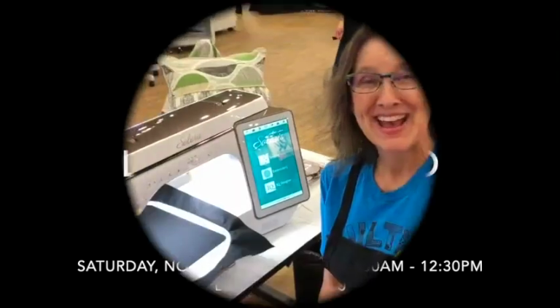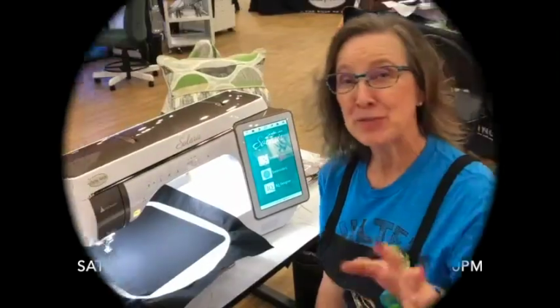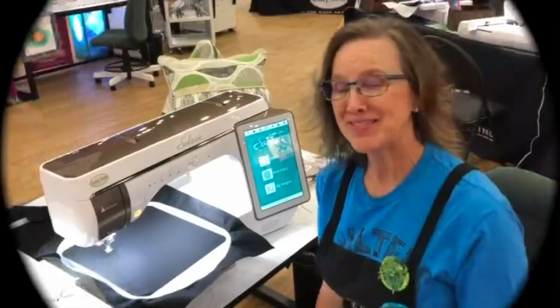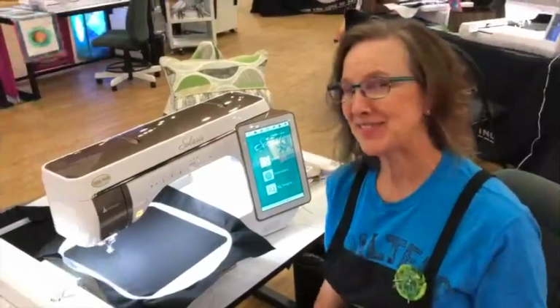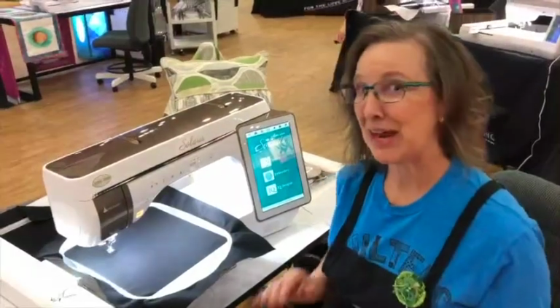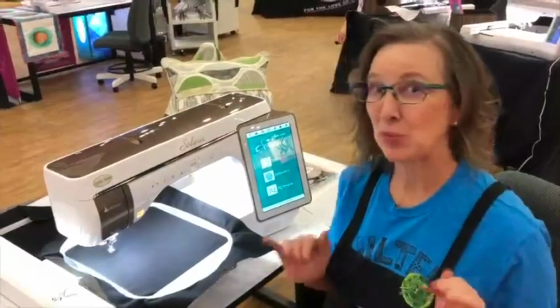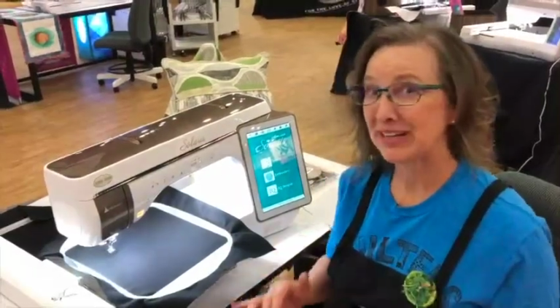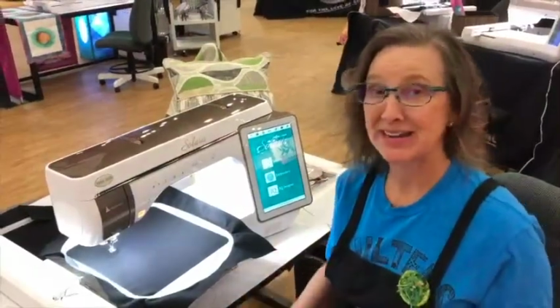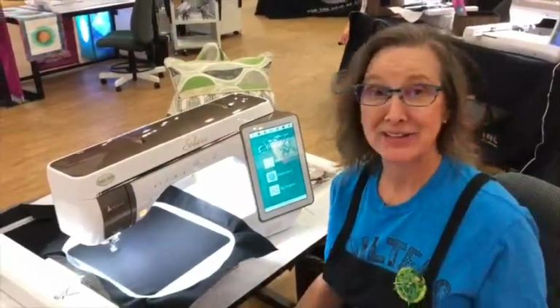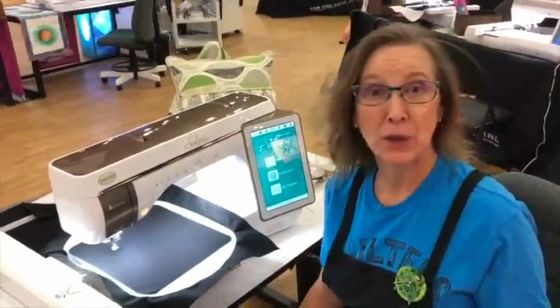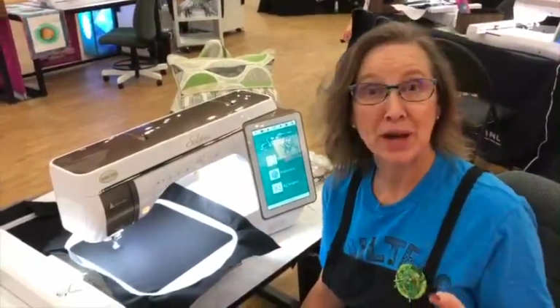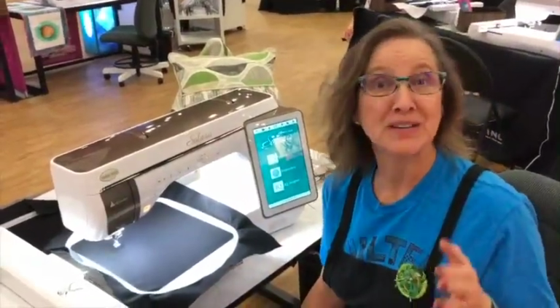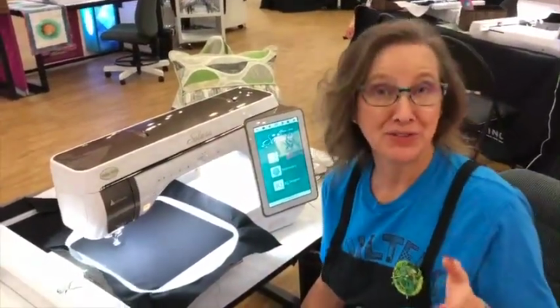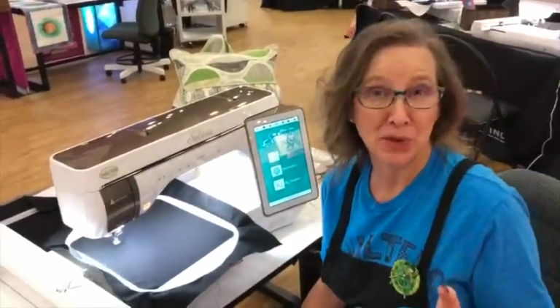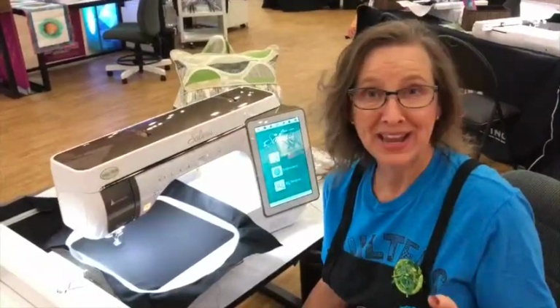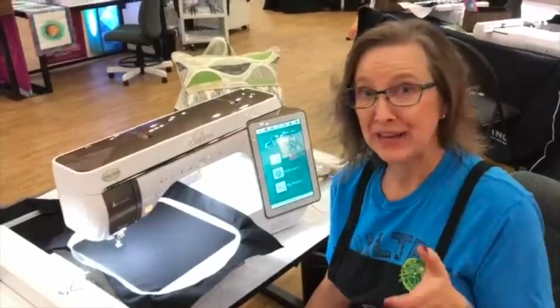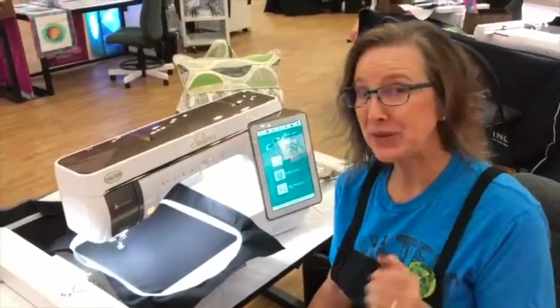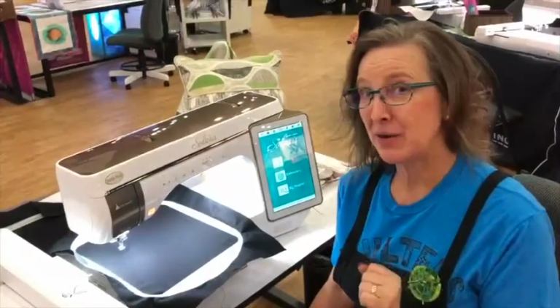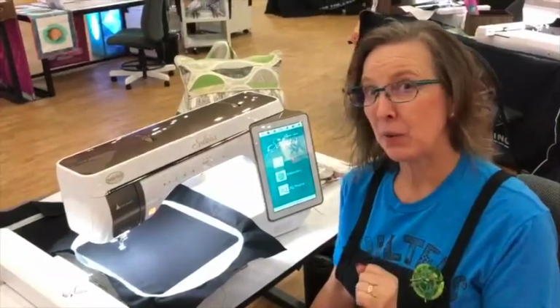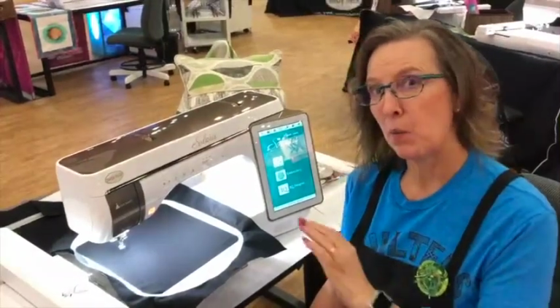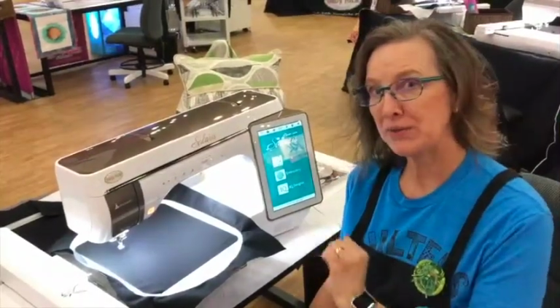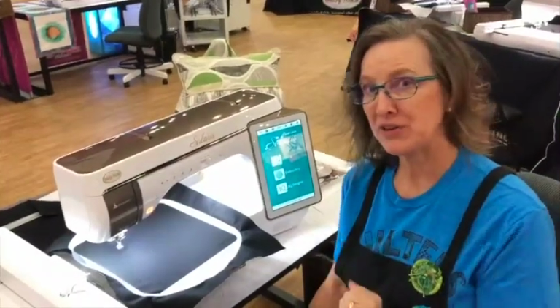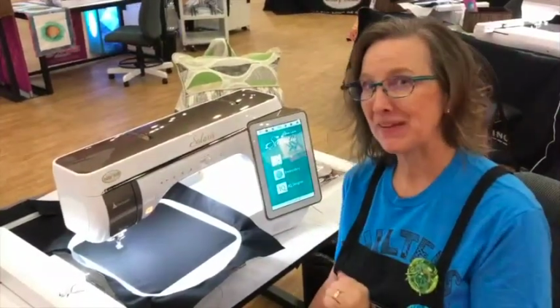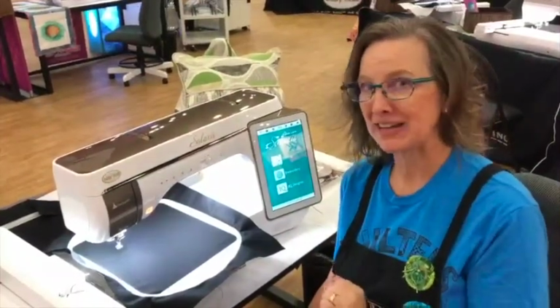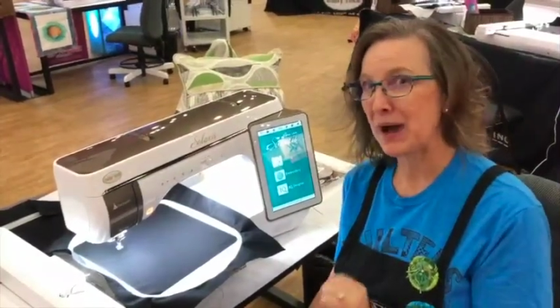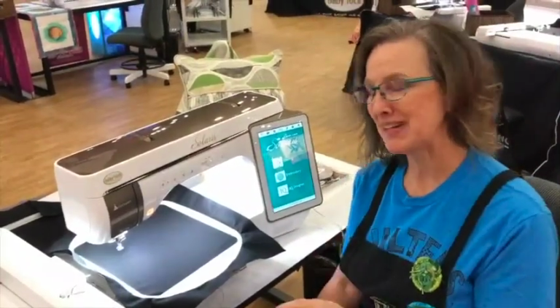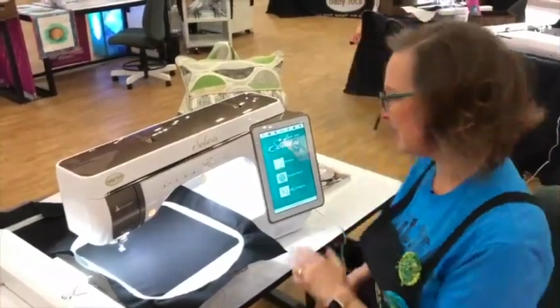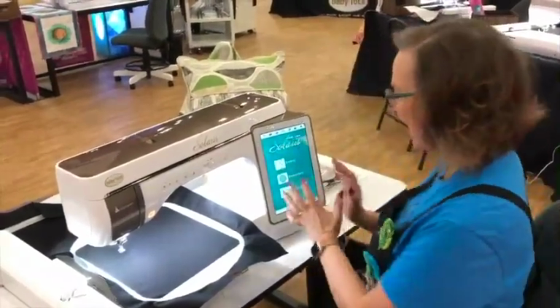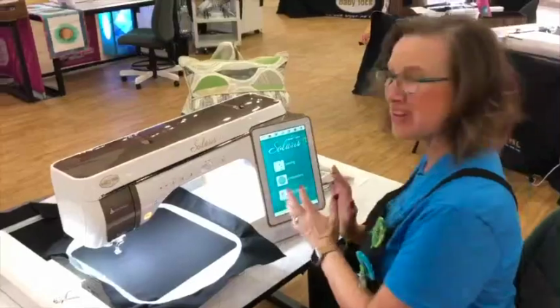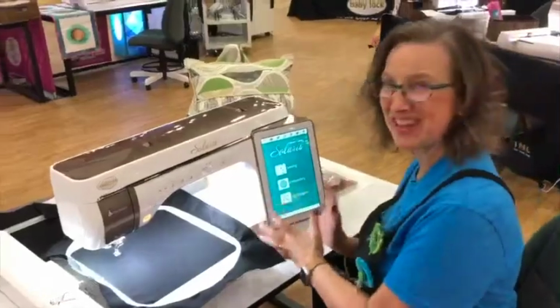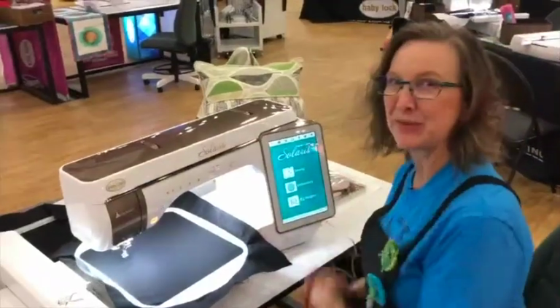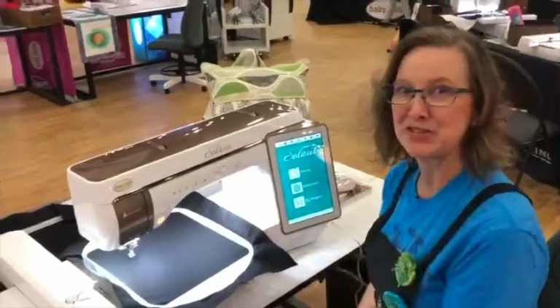Hey everybody, it's Denise here. I'm really excited to let you know I'm coming to Phil's Sewing, and if you didn't know, you need to know about the IQ — I'm going to teach everything there is to do with the IQ.